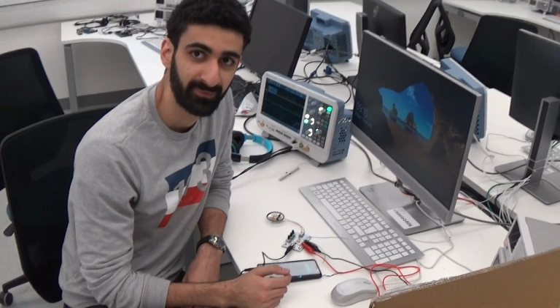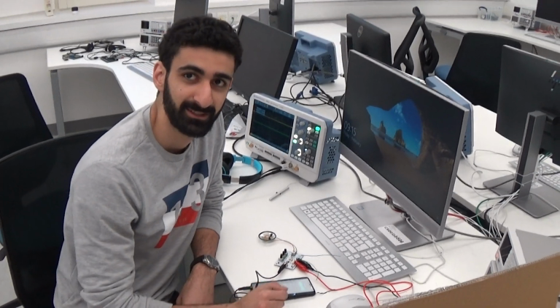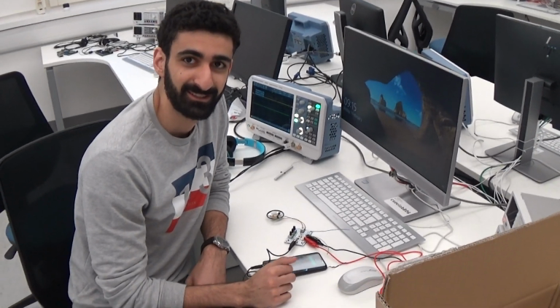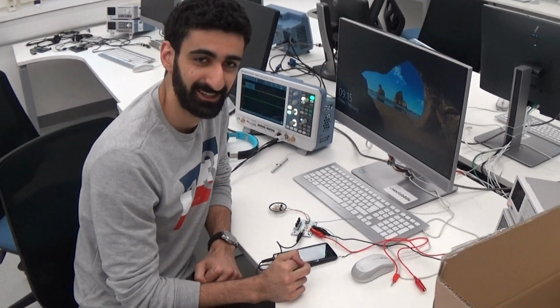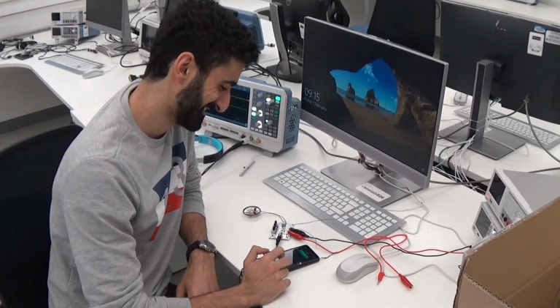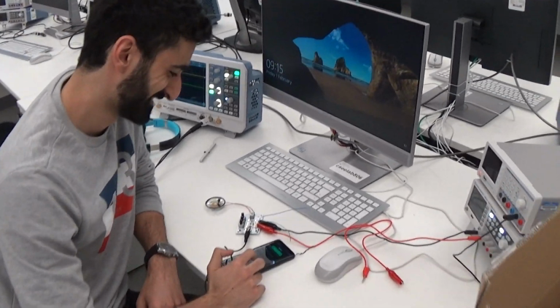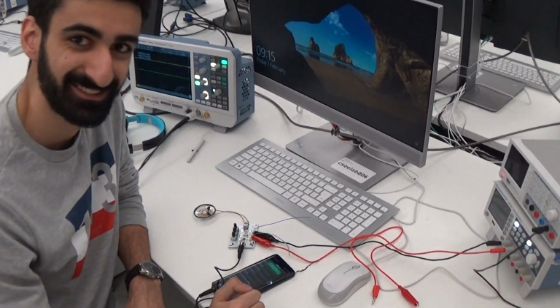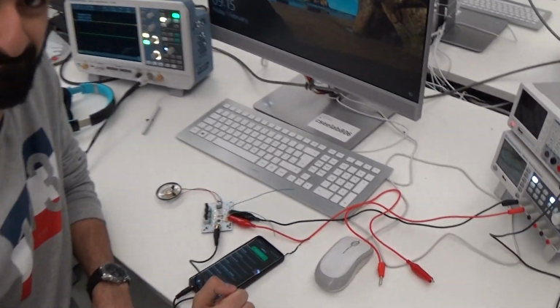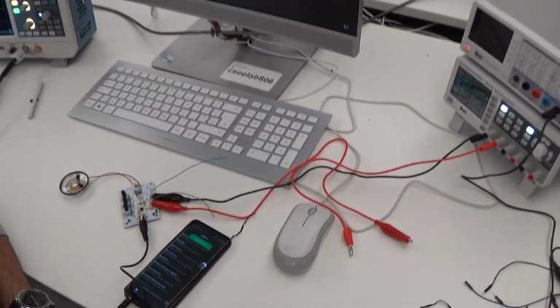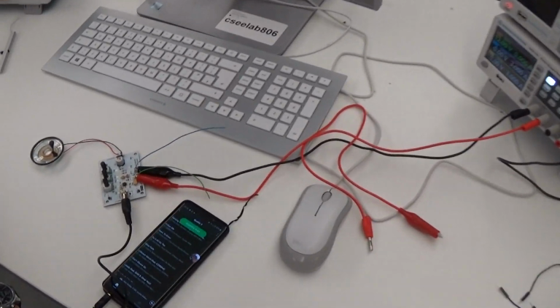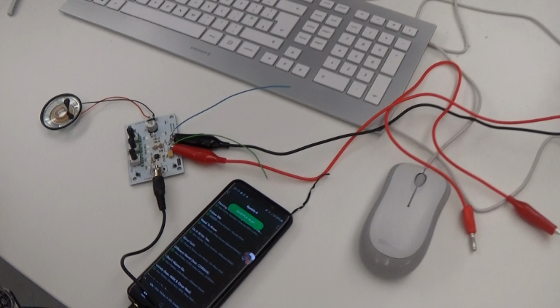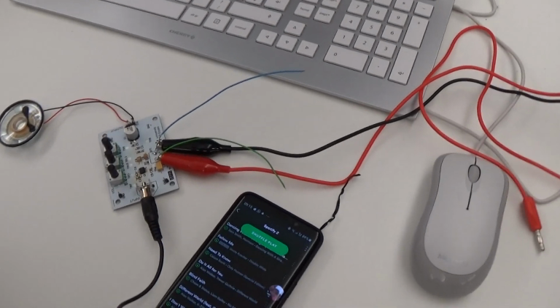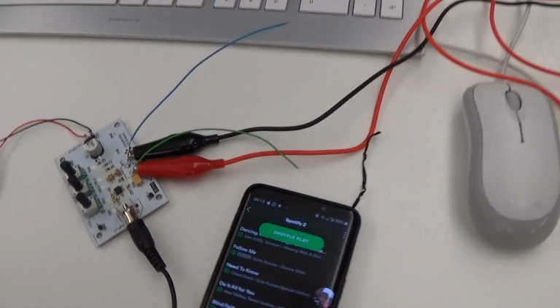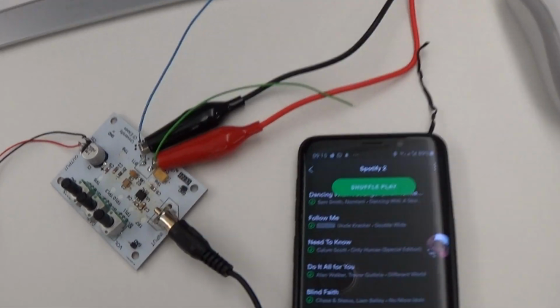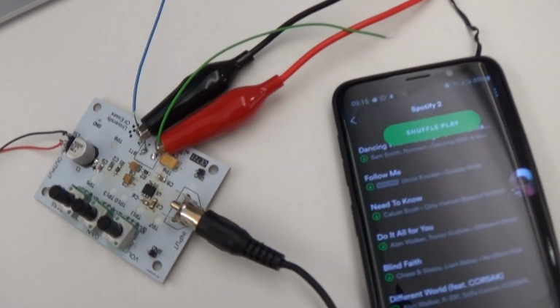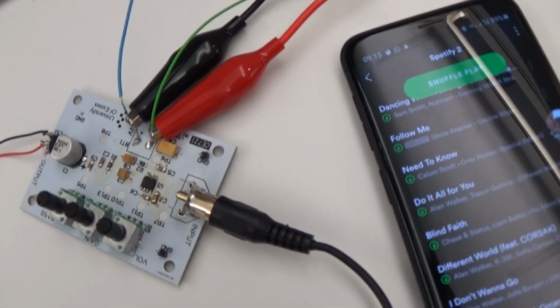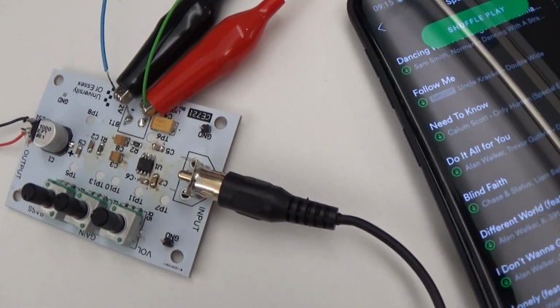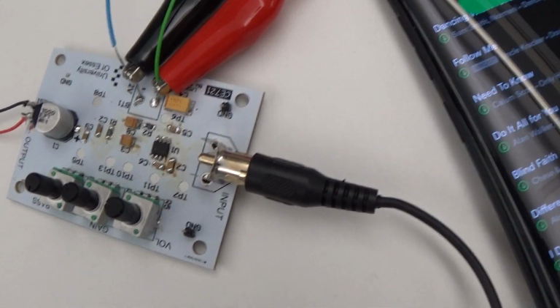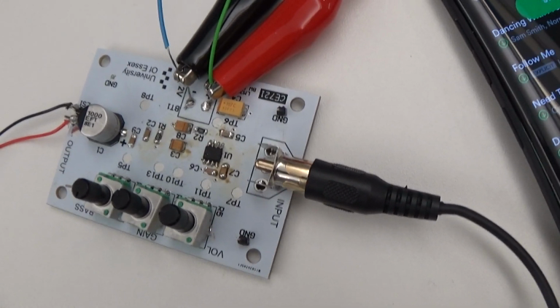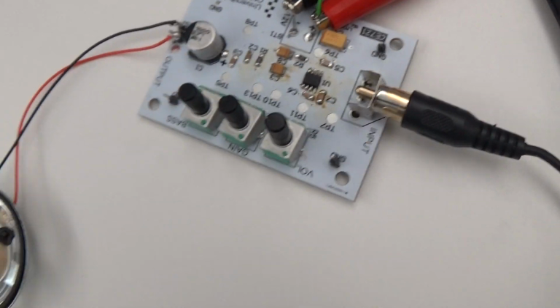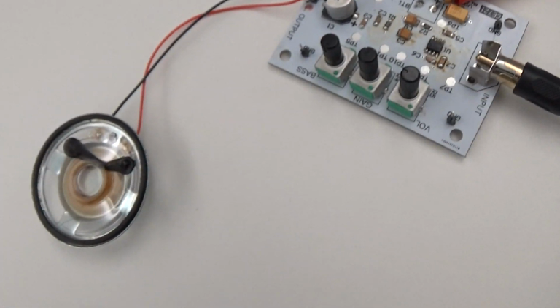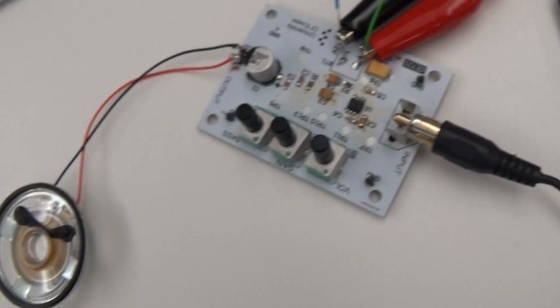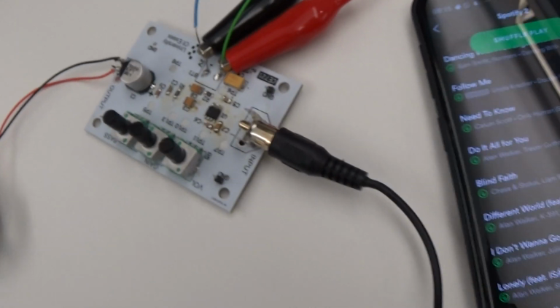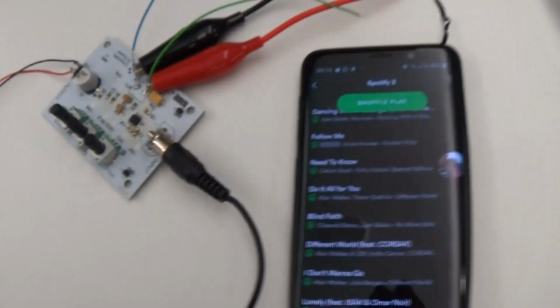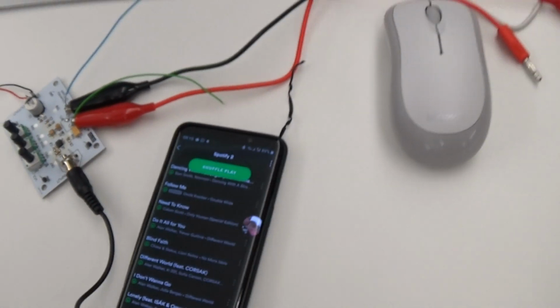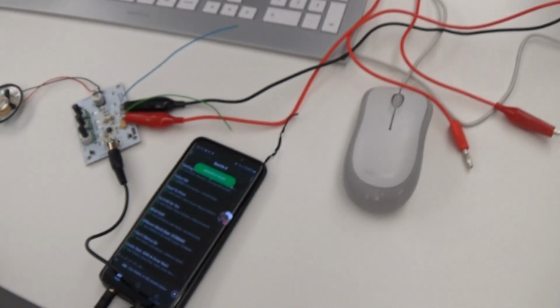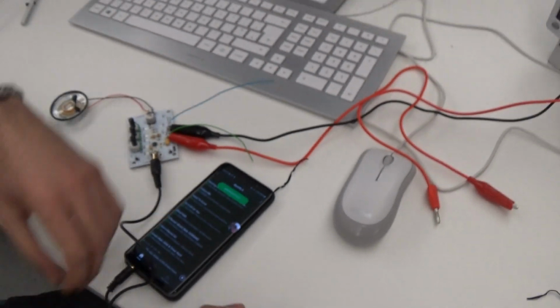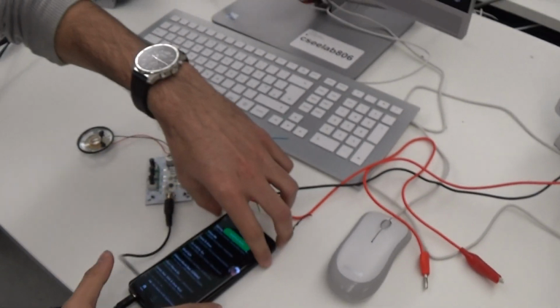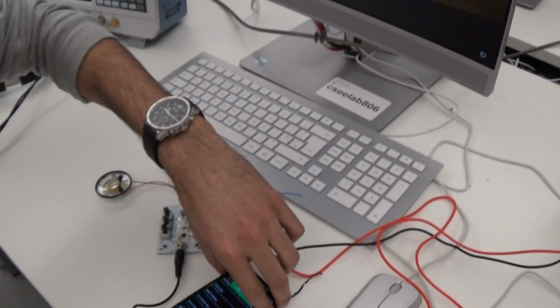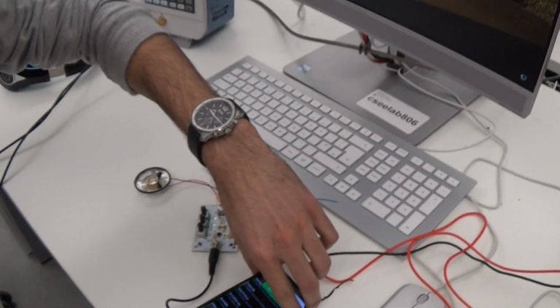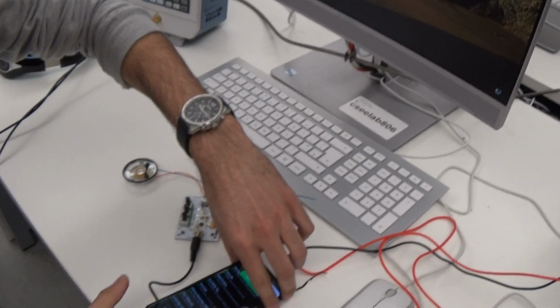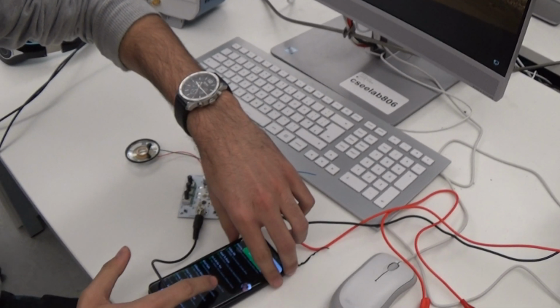Okay, this is Louie. He's completed his board — surface mount. Let's get it zoomed up there. I haven't tested it on Venus. He's going to demonstrate some operation now and how the volume control works.